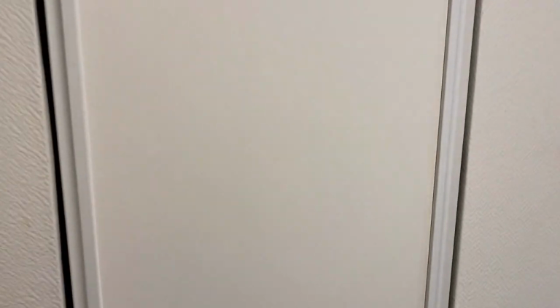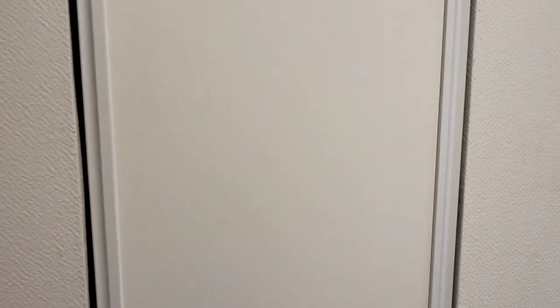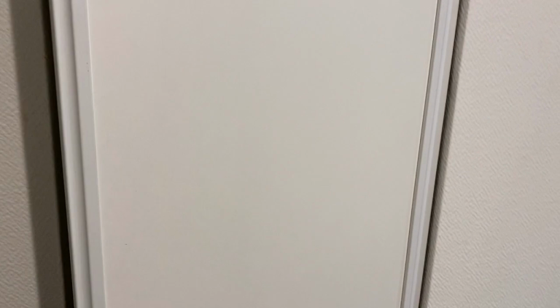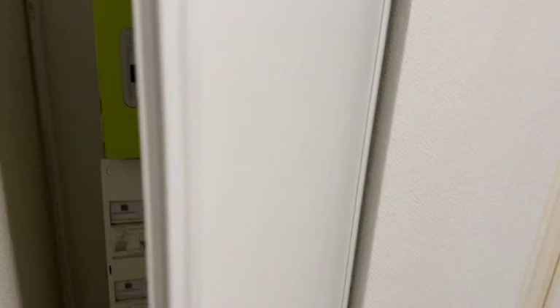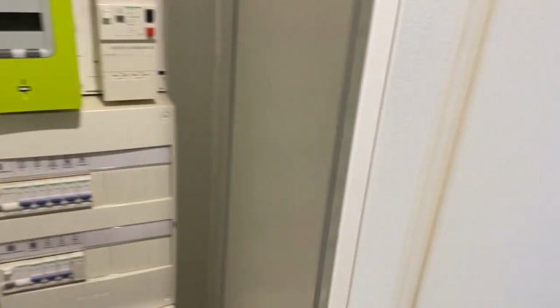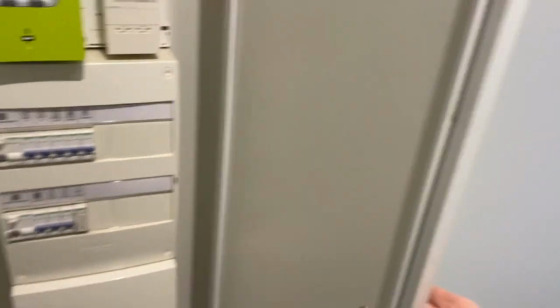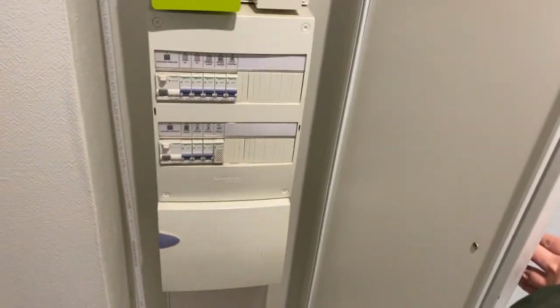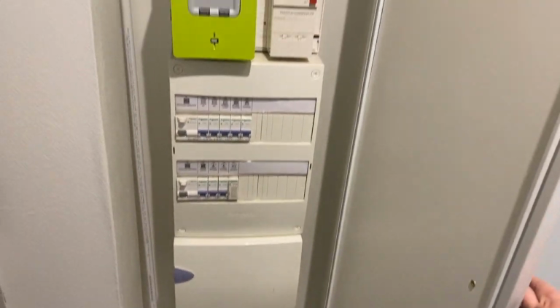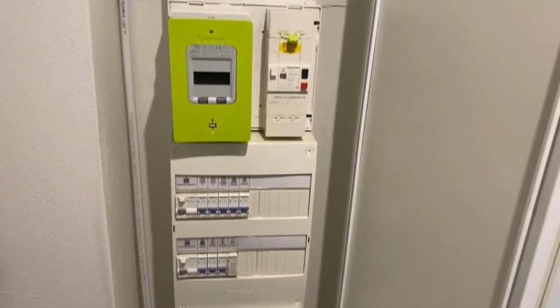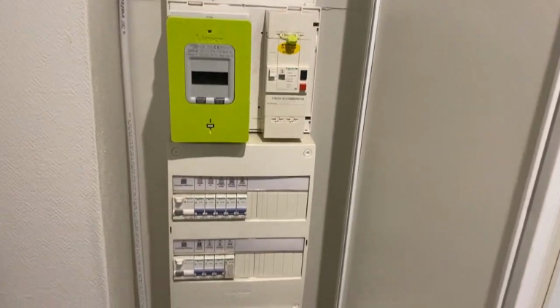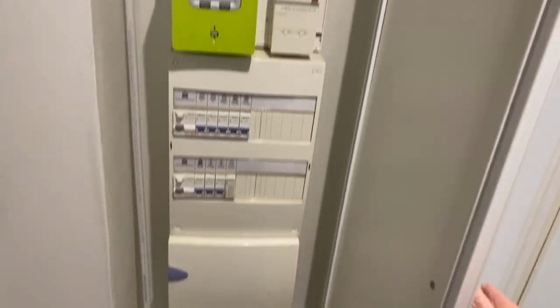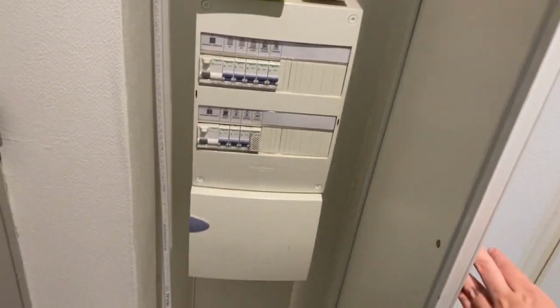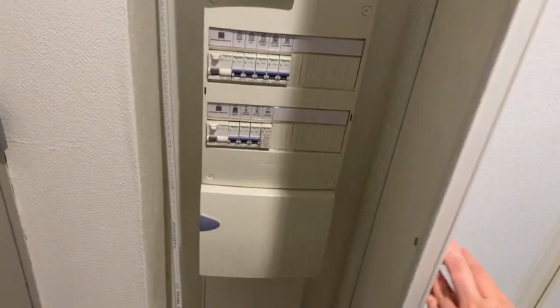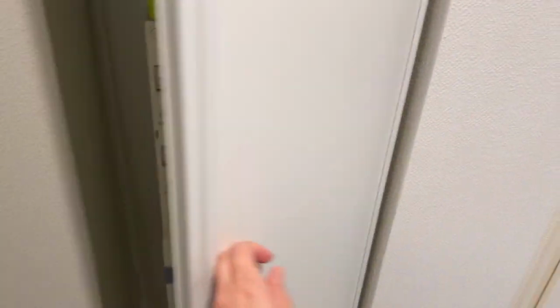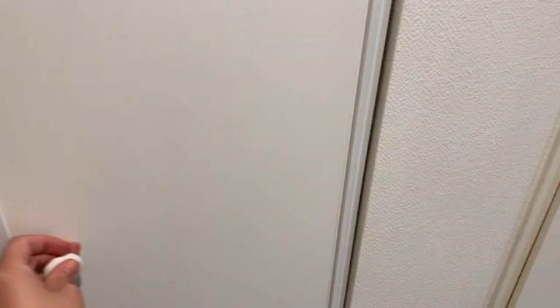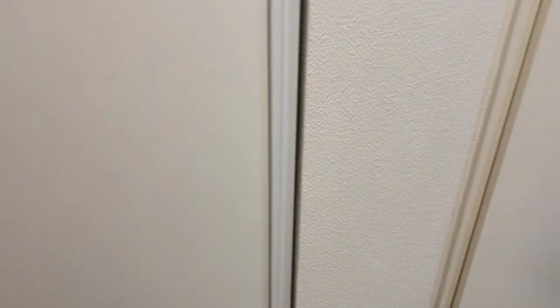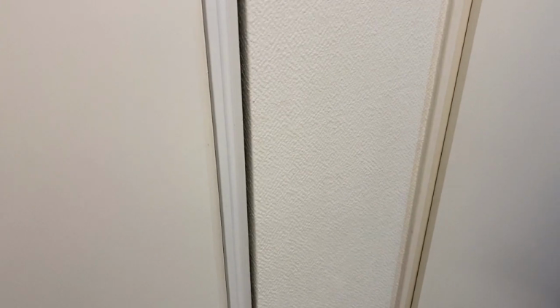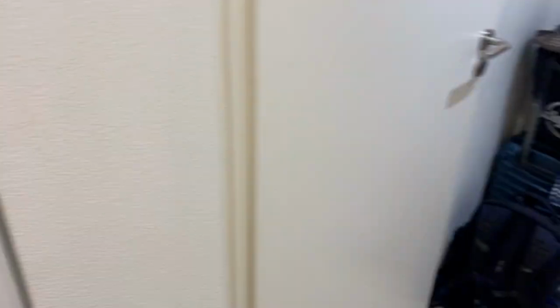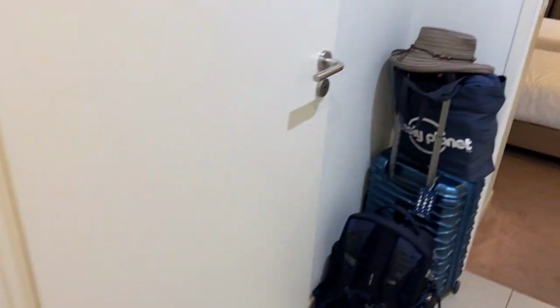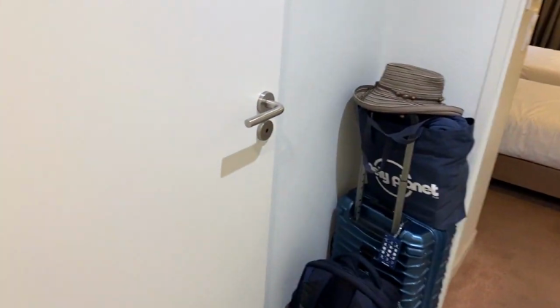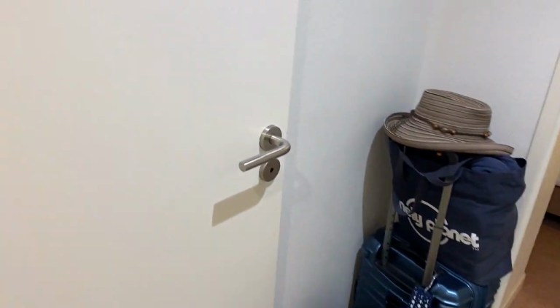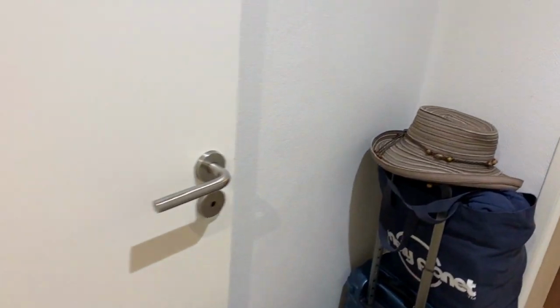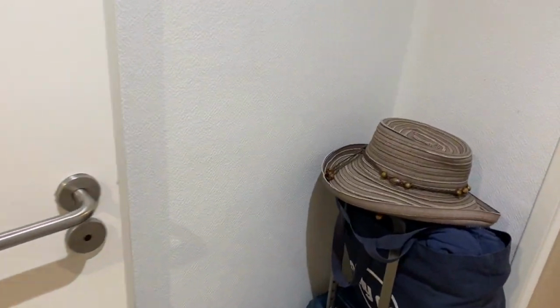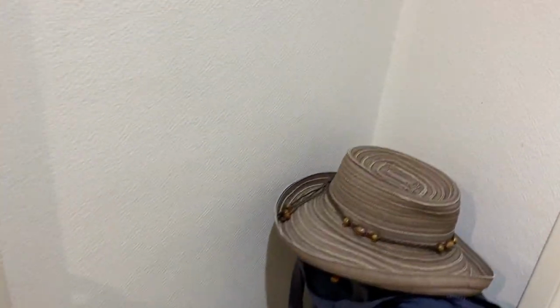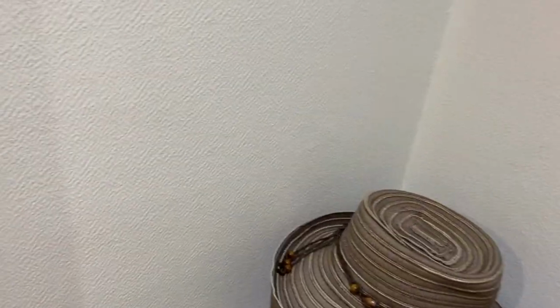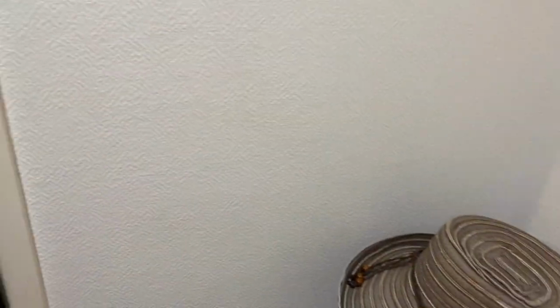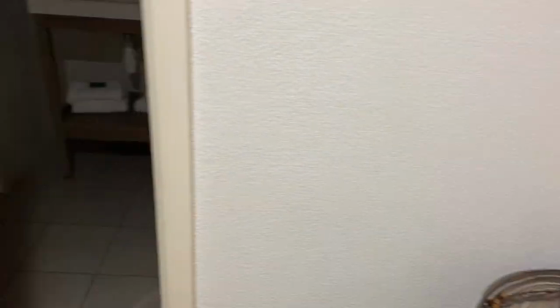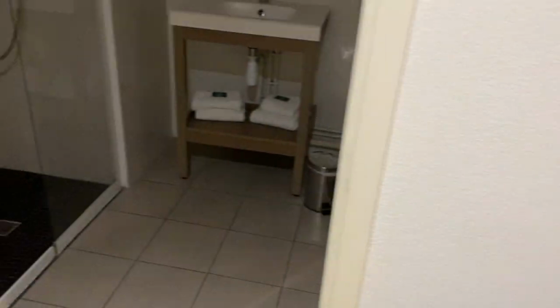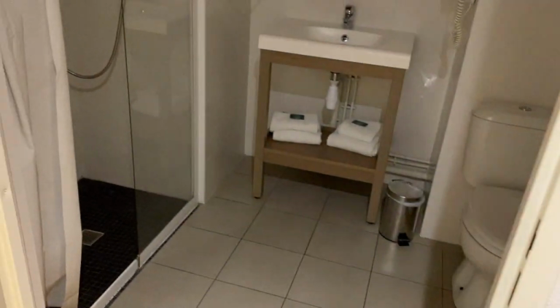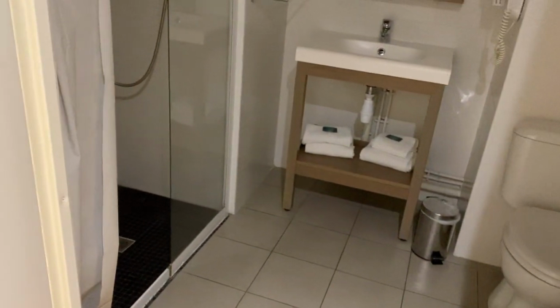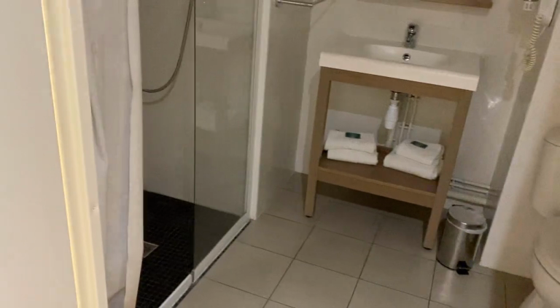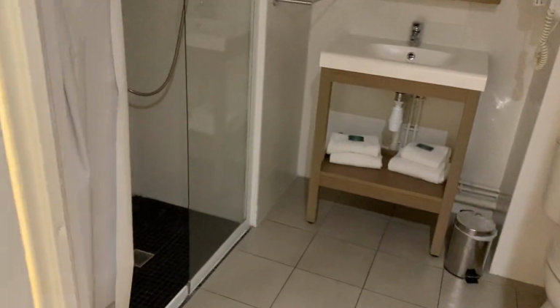Here is an electrical panel, and then here is the bathroom.